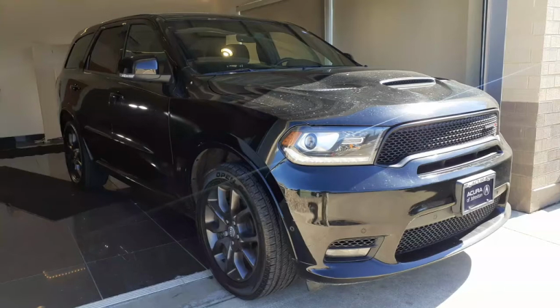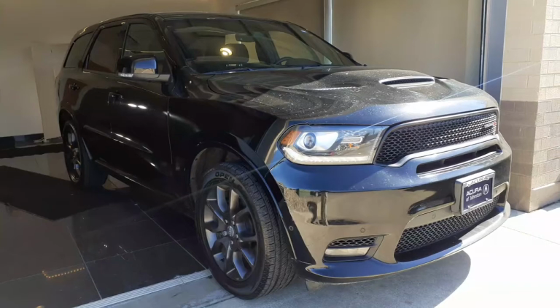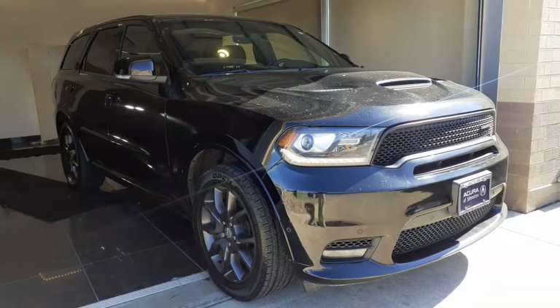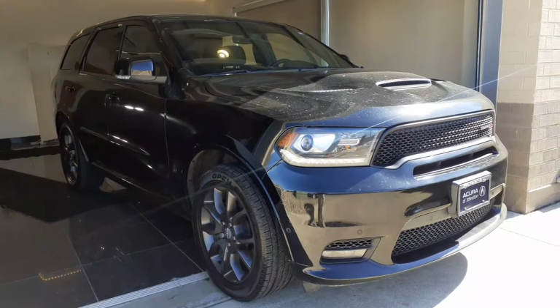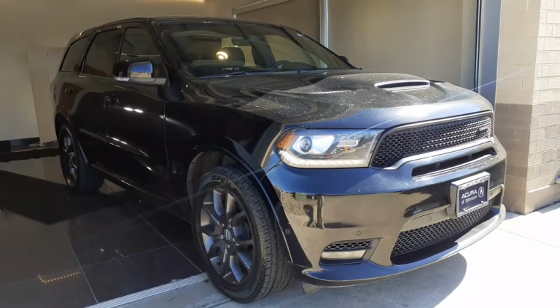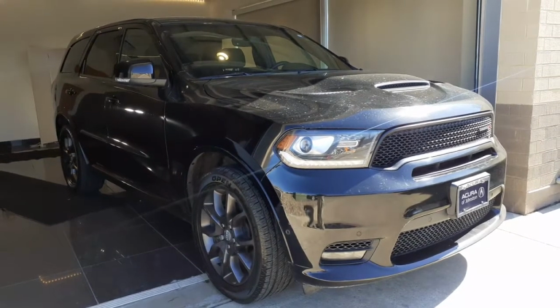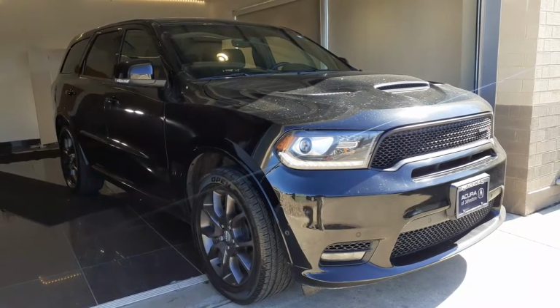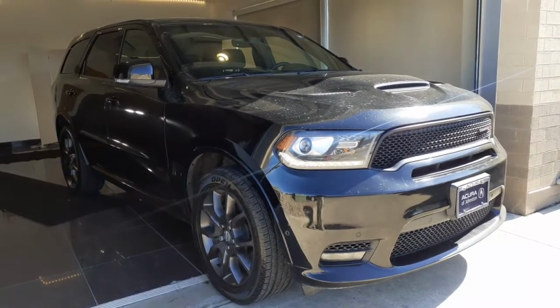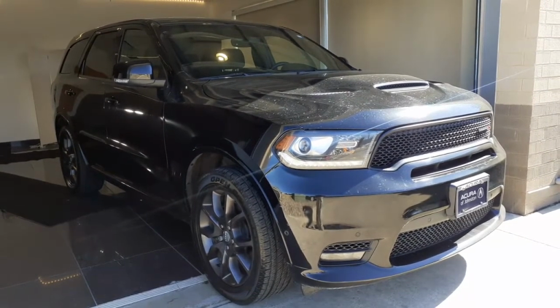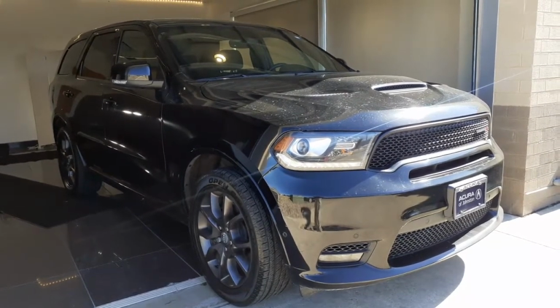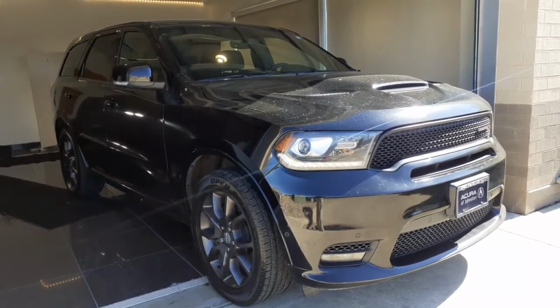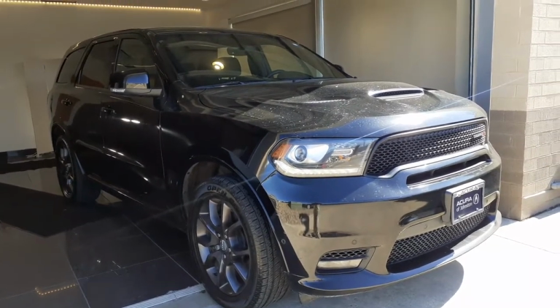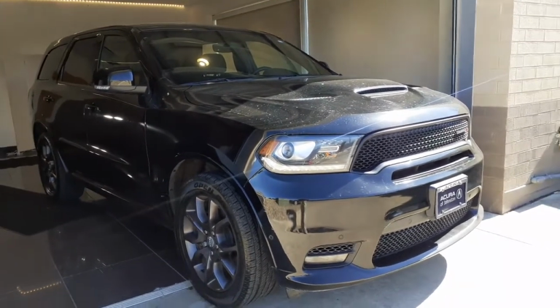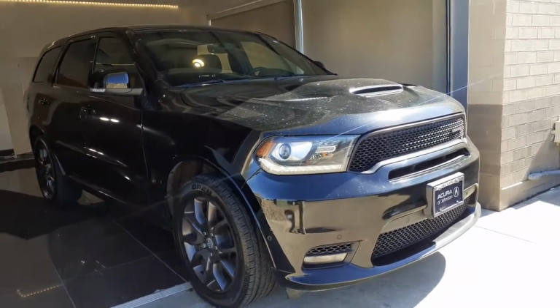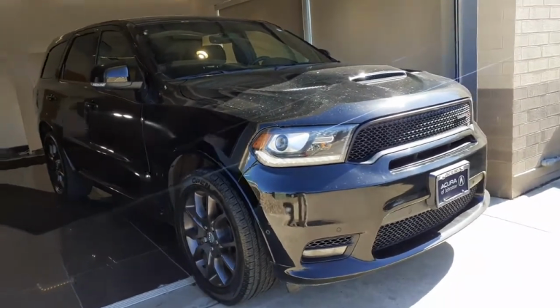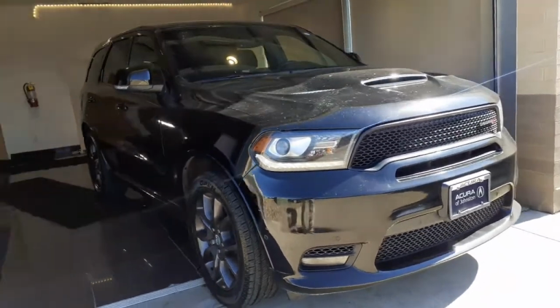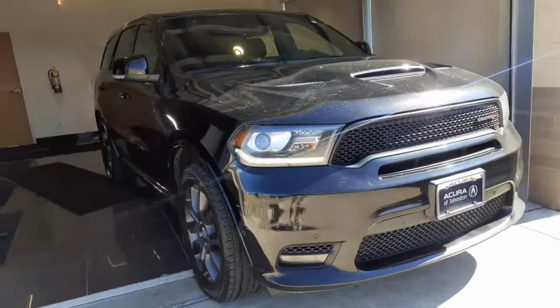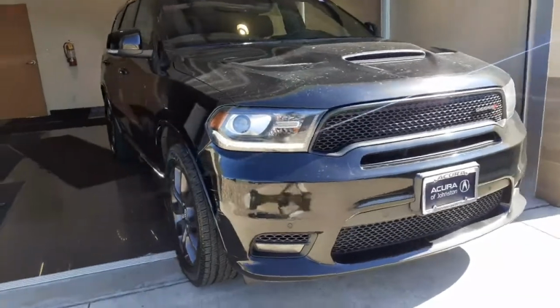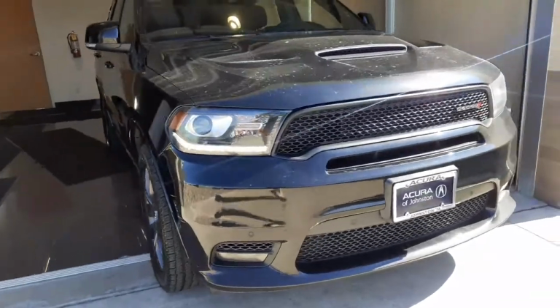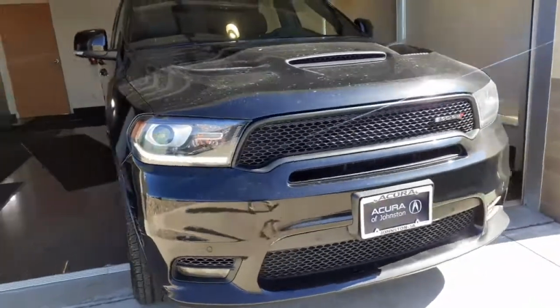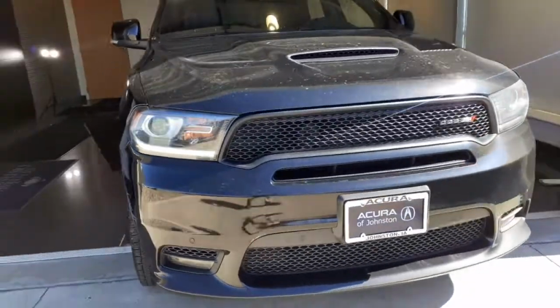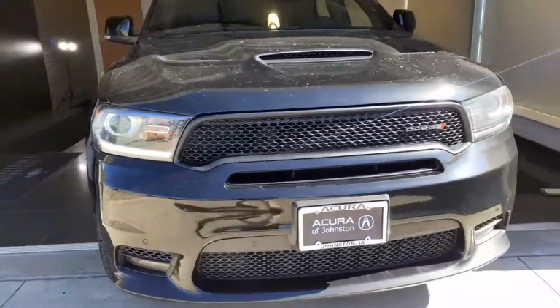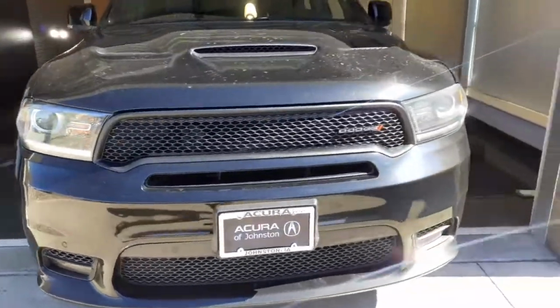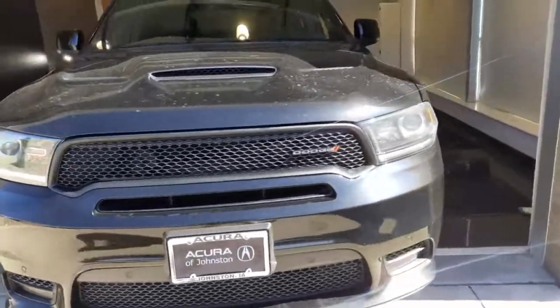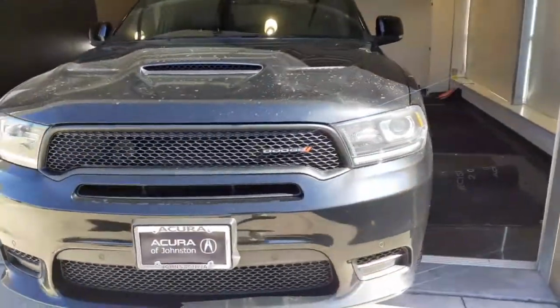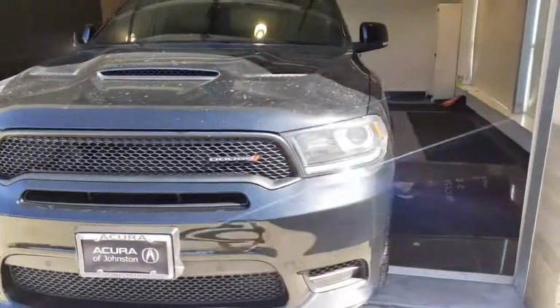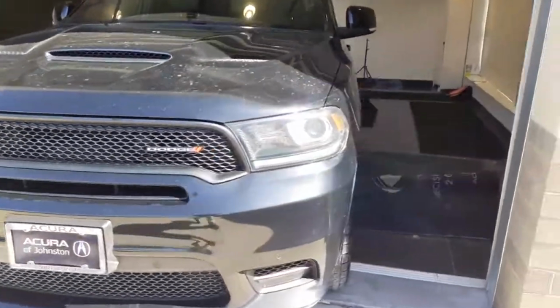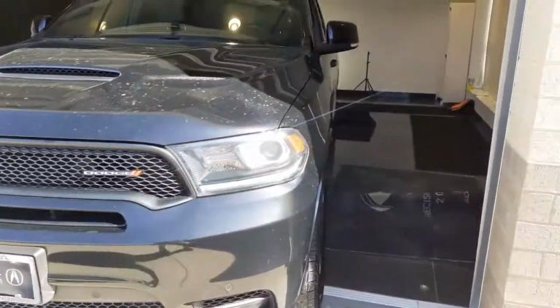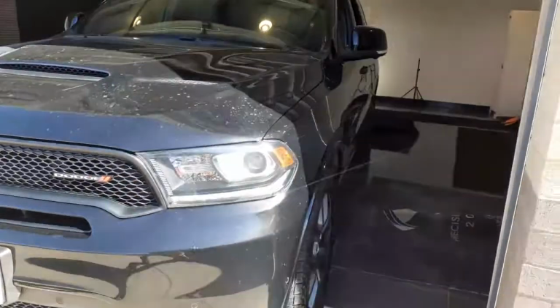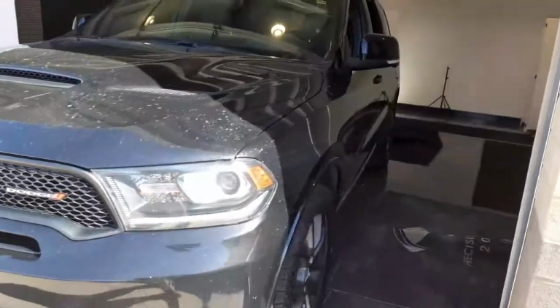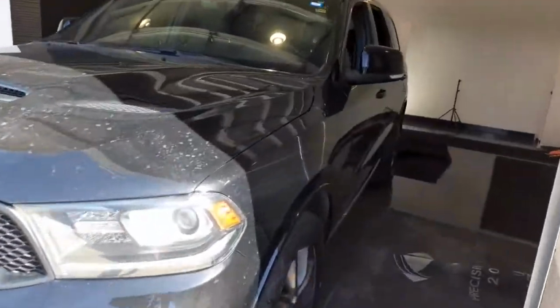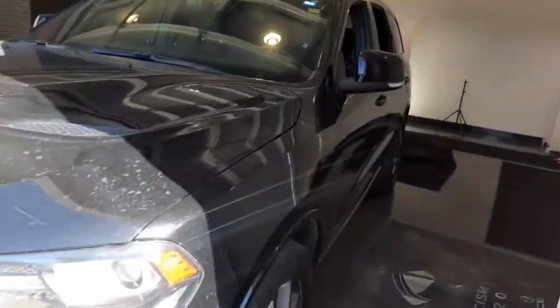Looking for your dream car? It could be the 2018 Dodge Durango. With less than 70,000 miles on the odometer, this vehicle stands out from the rest.